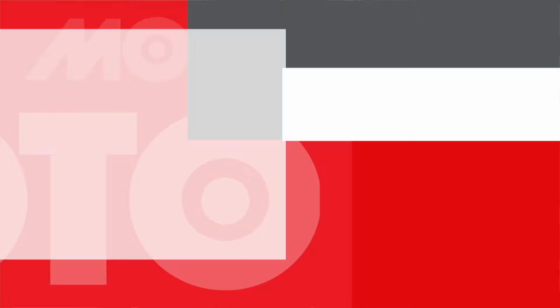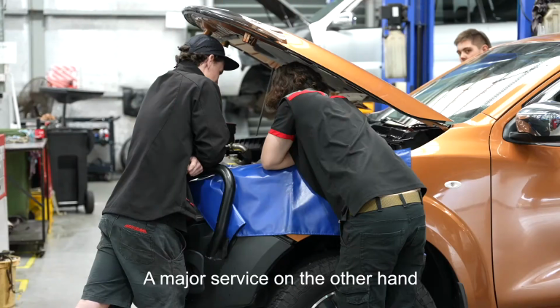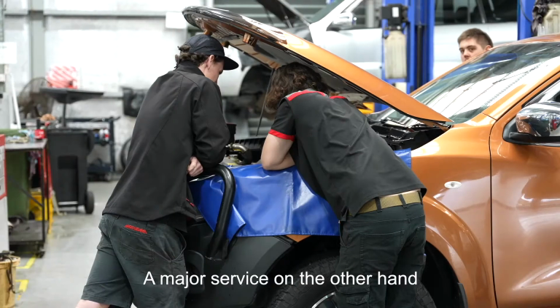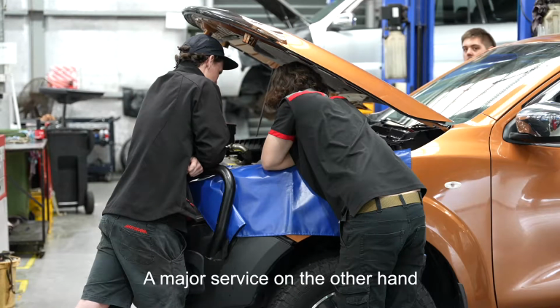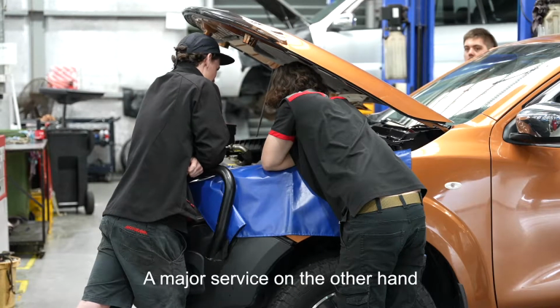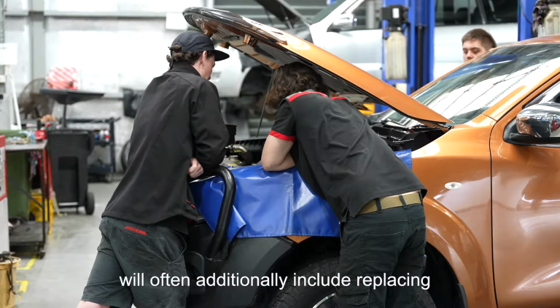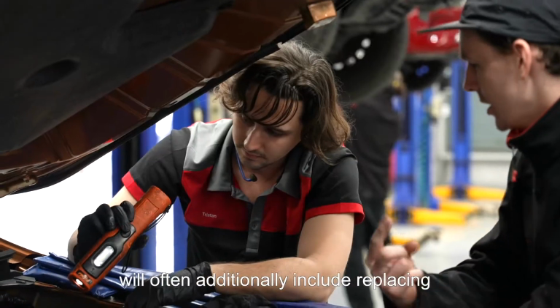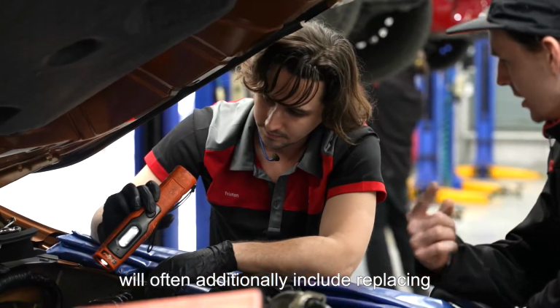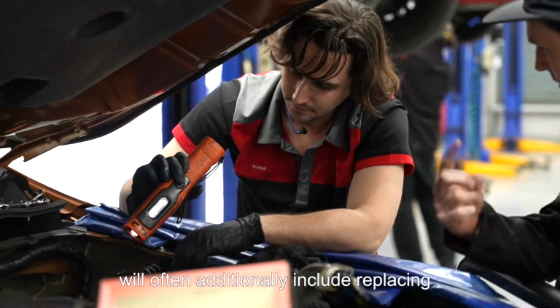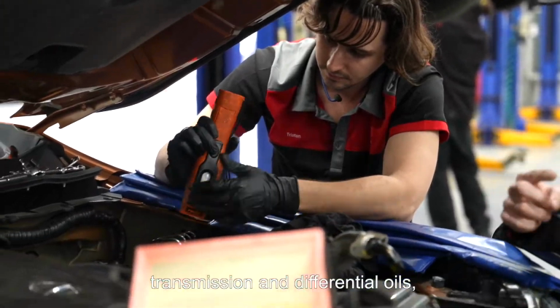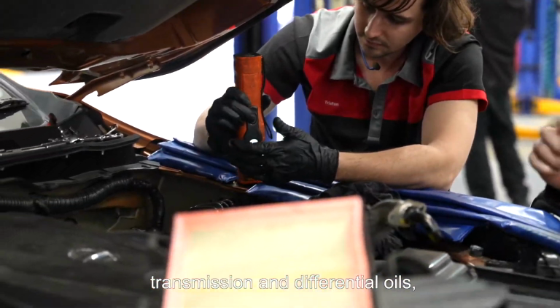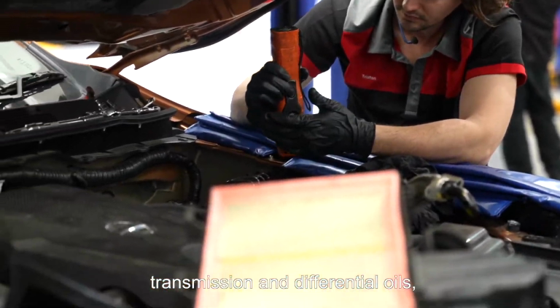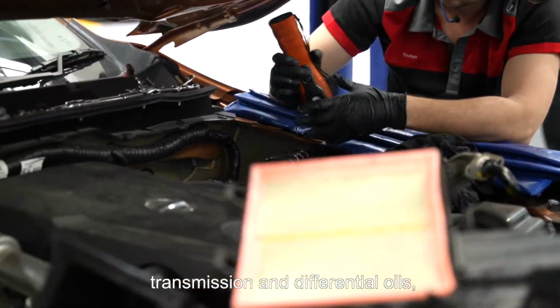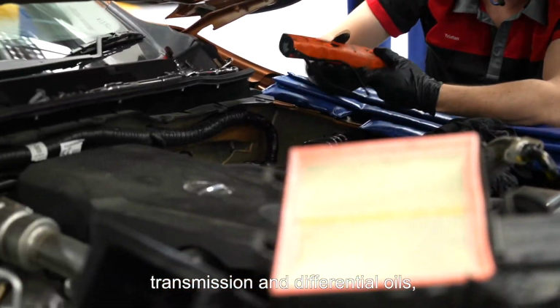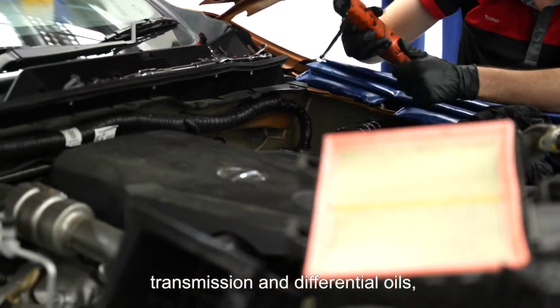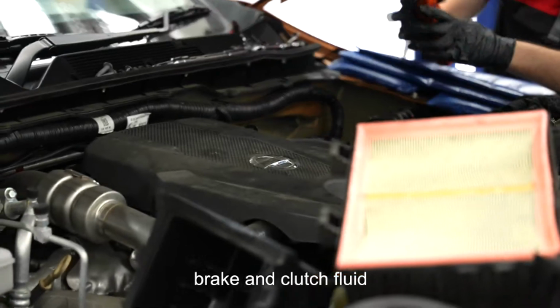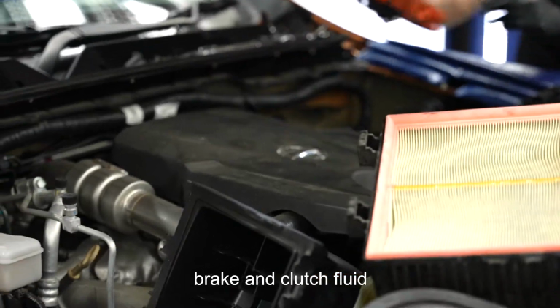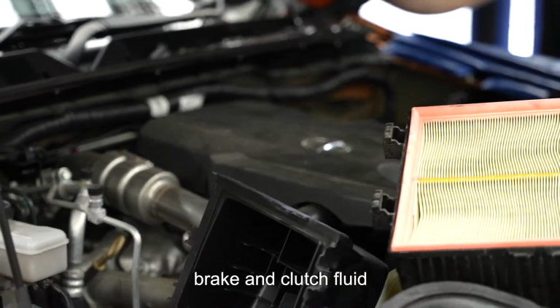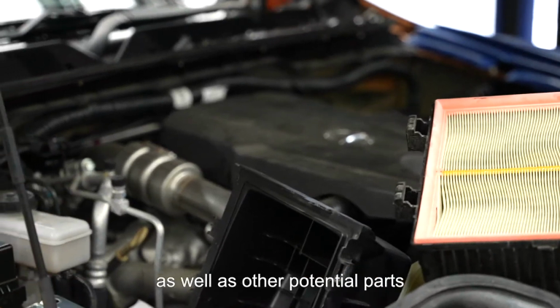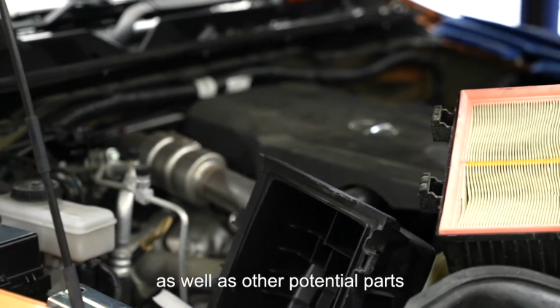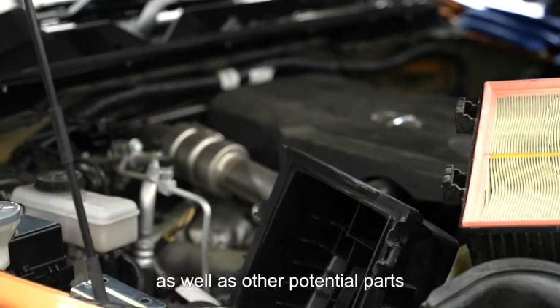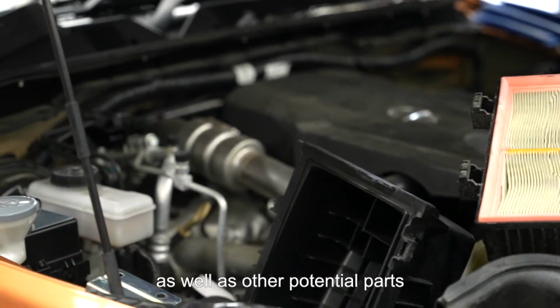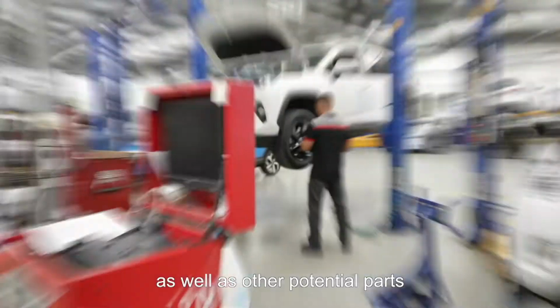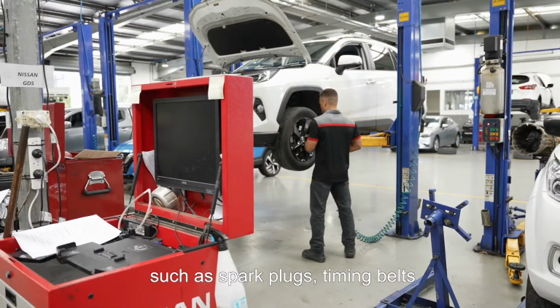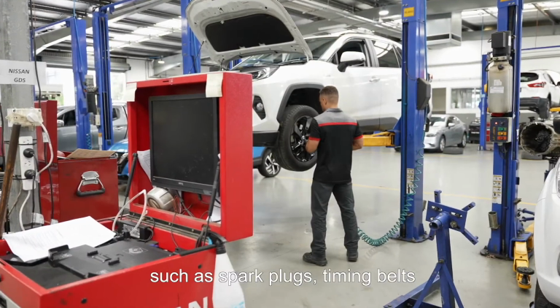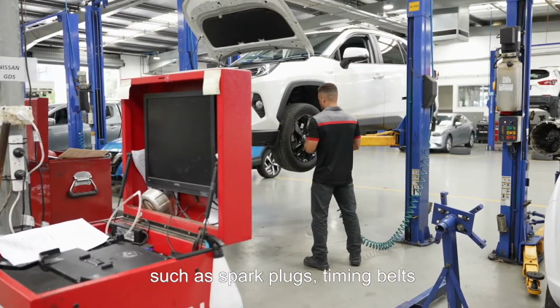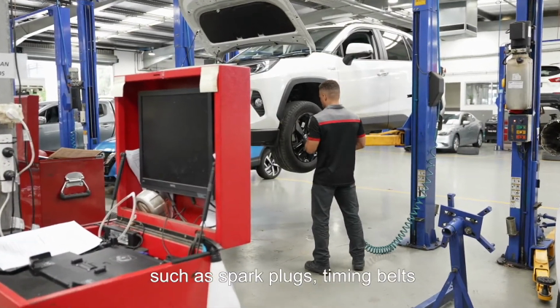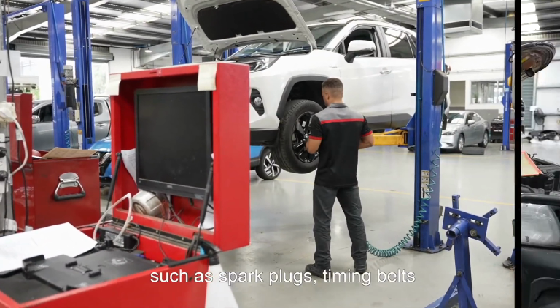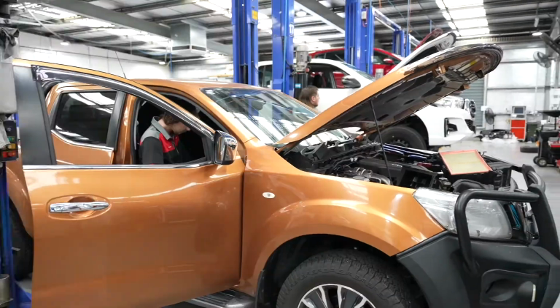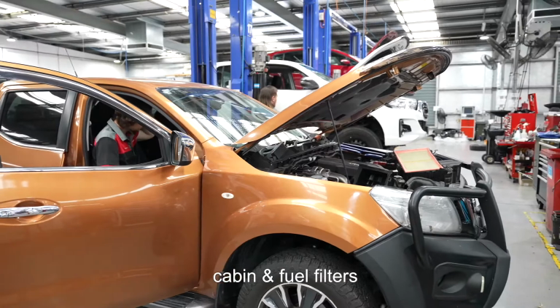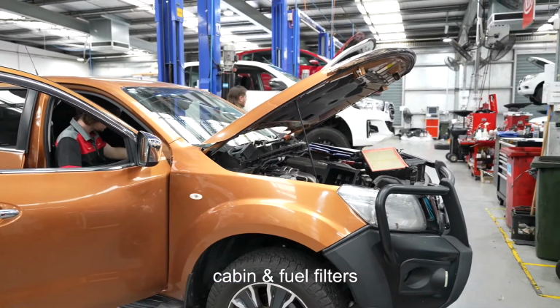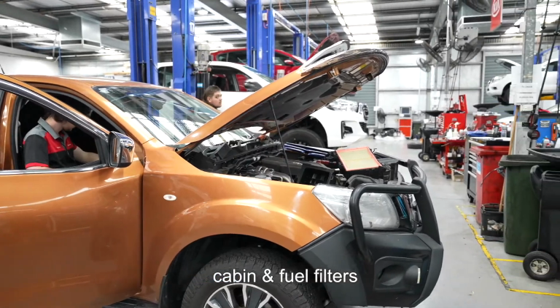A major service, on the other hand, will often additionally include replacing transmission and differential oils, brake and clutch fluid, as well as other potential parts such as spark plugs, timing belts, cabin and fuel filters.